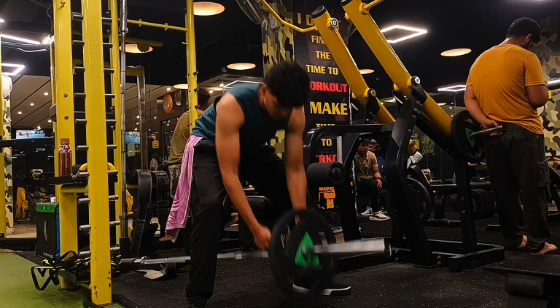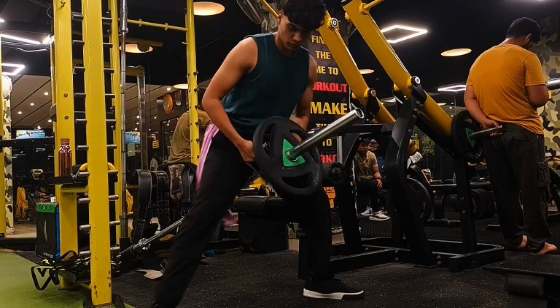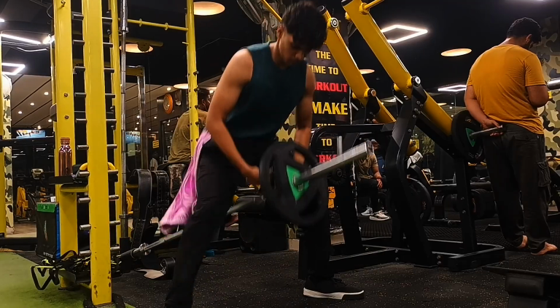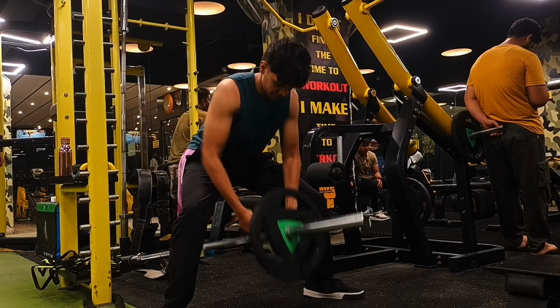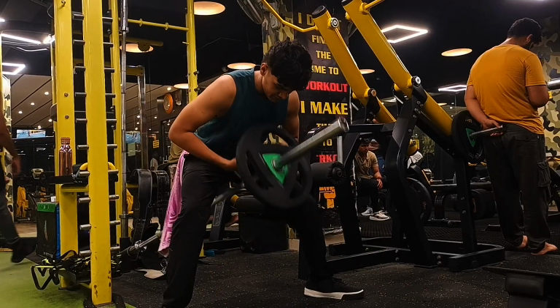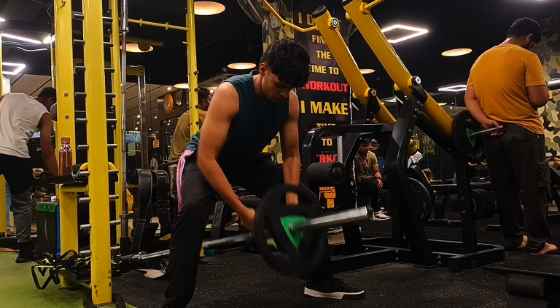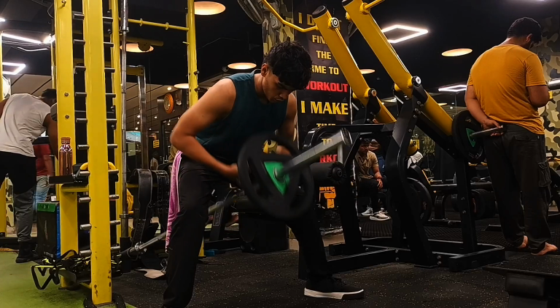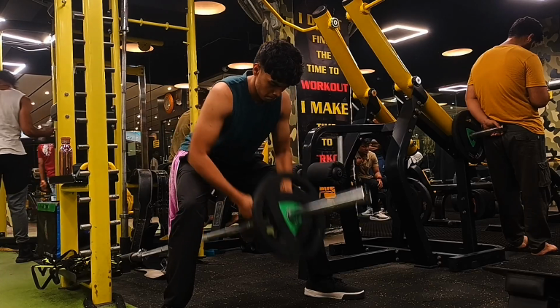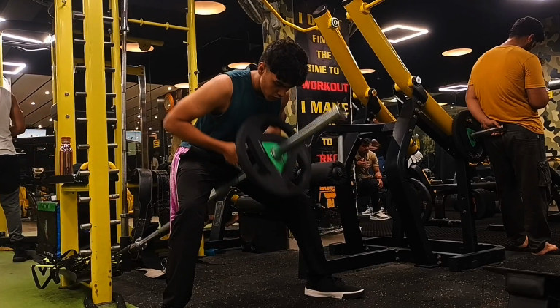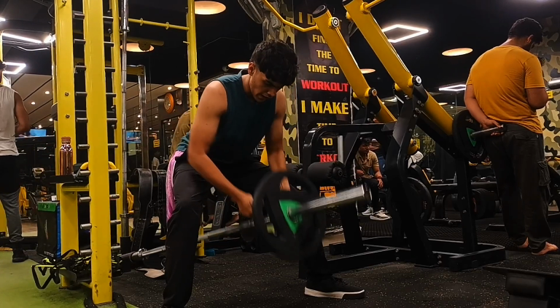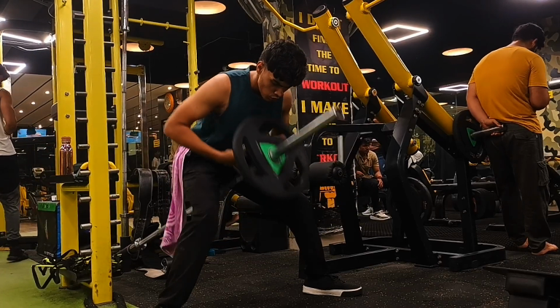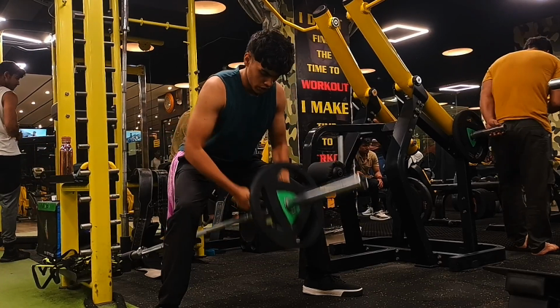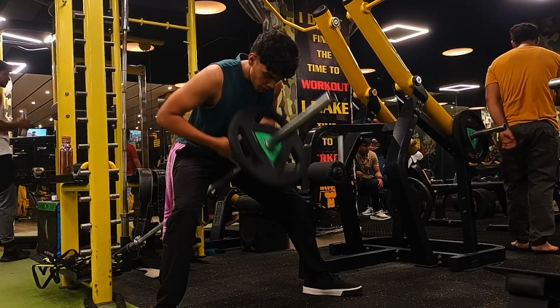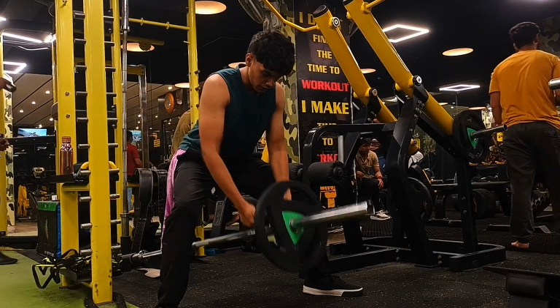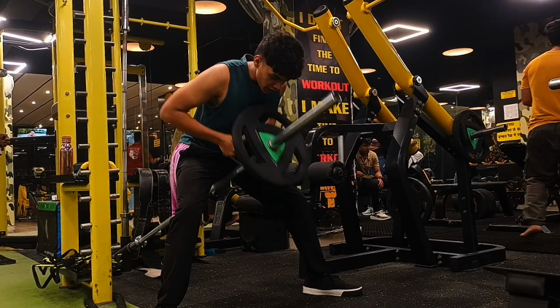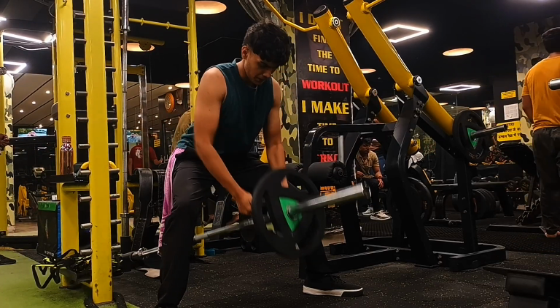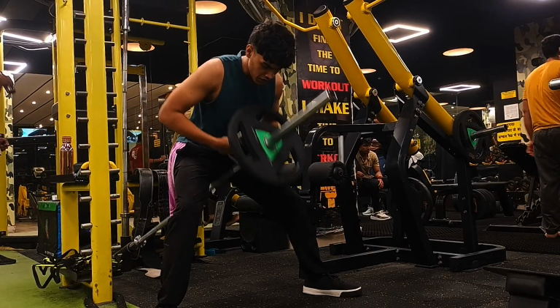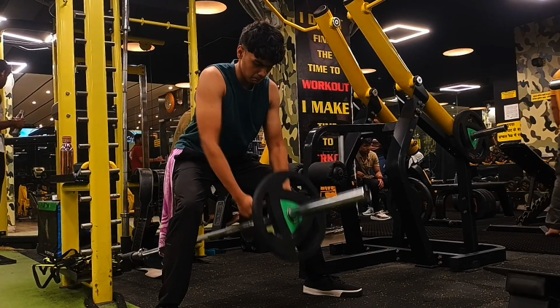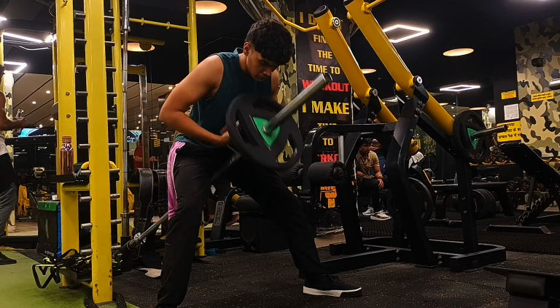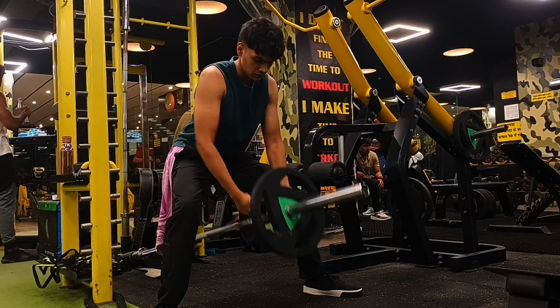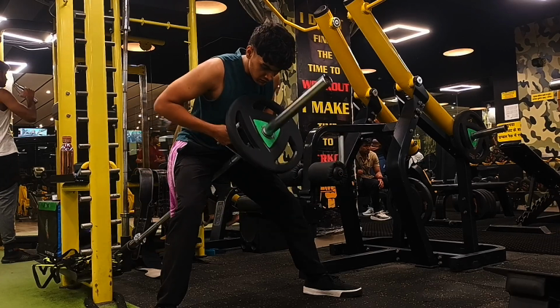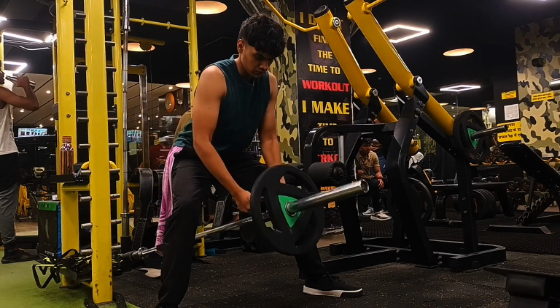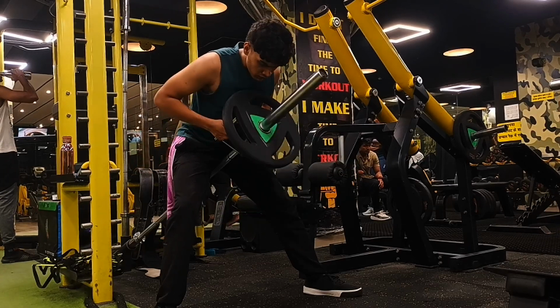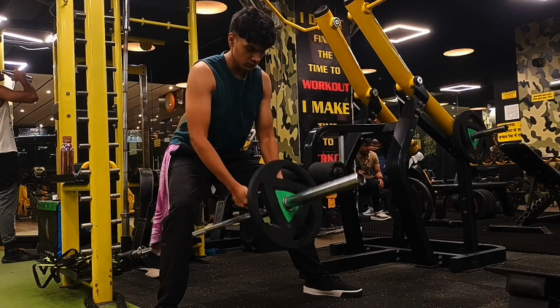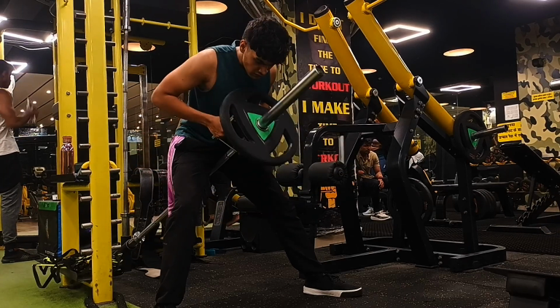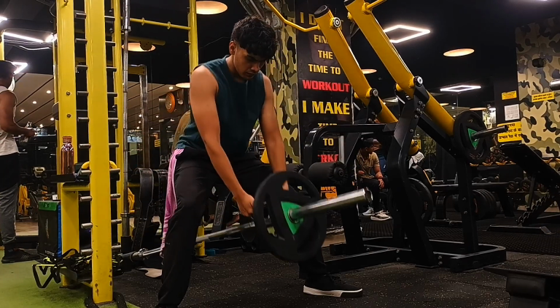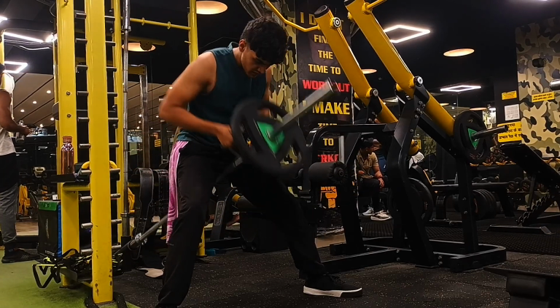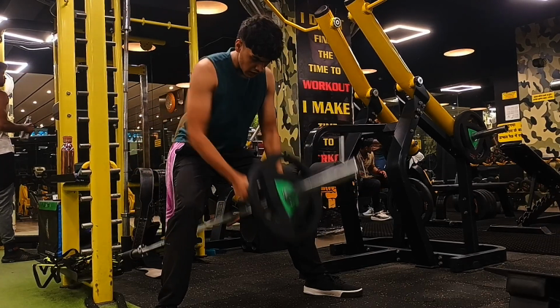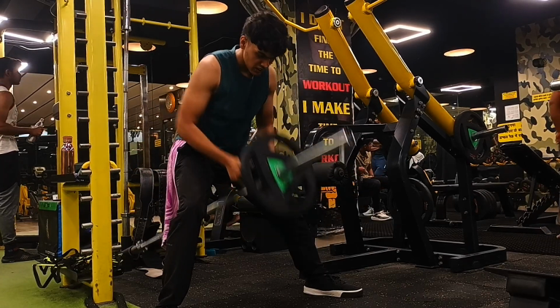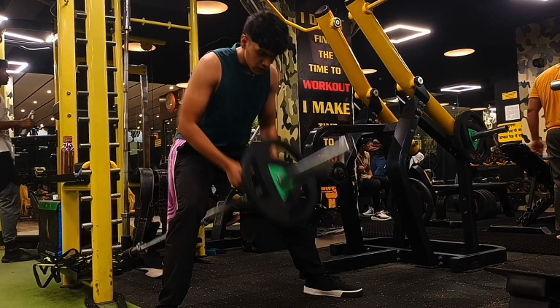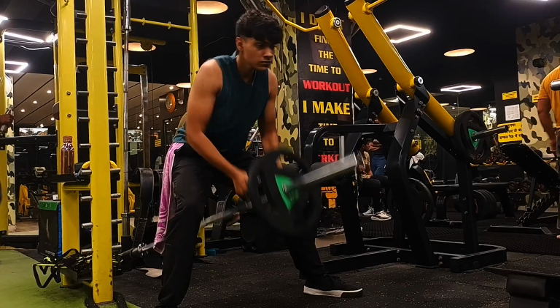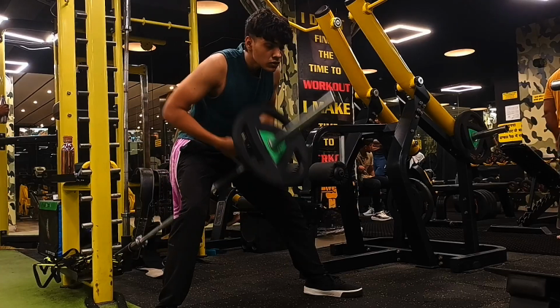Now the fourth exercise in our routine is the traditional T-bar row, because I don't have the T-bar machine in this gym so I'm using the traditional T-bar barbell rows. I'm doing it very fast because I'm very energetic at the moment and my back is so pumped.